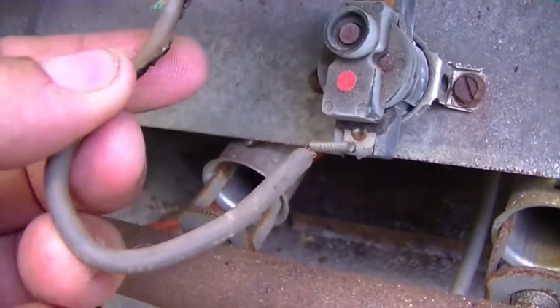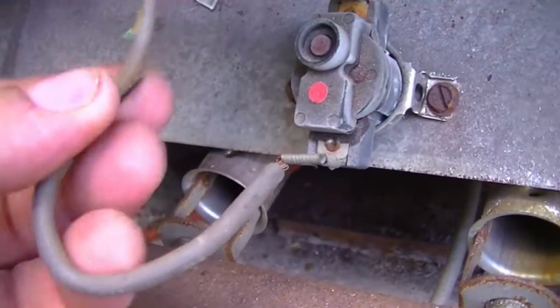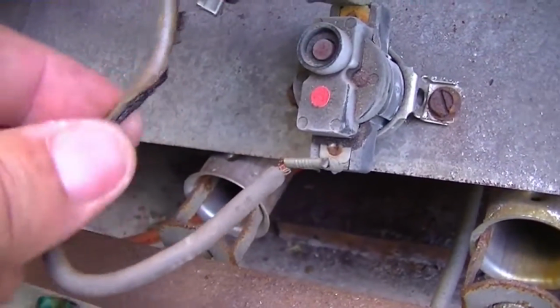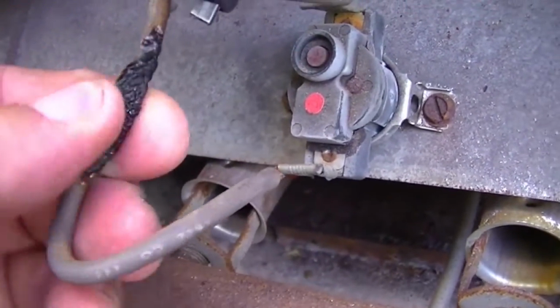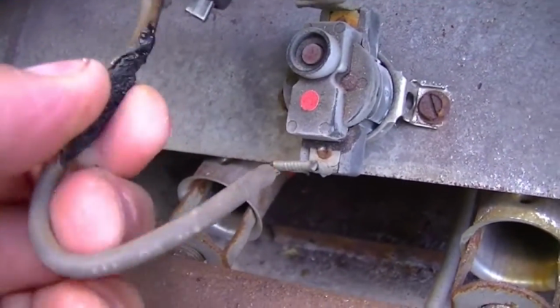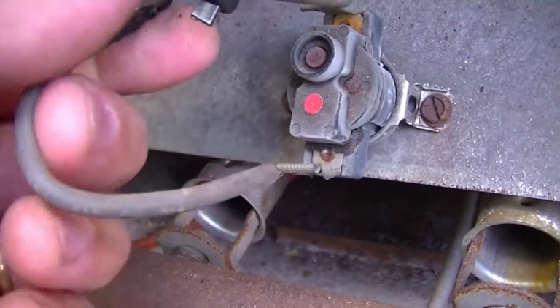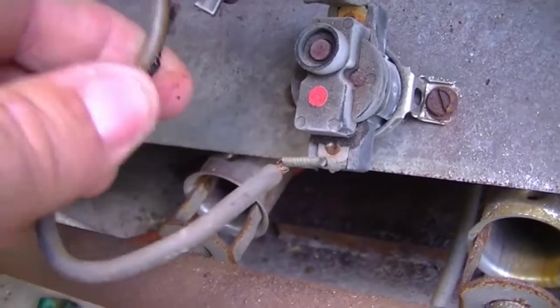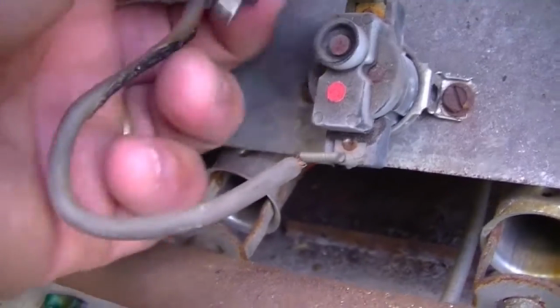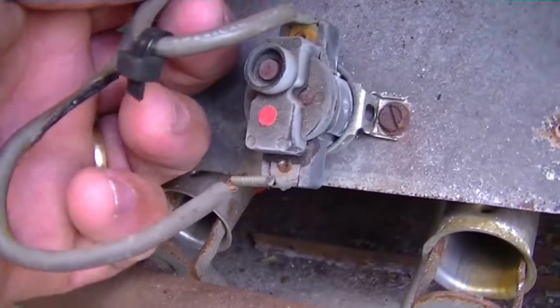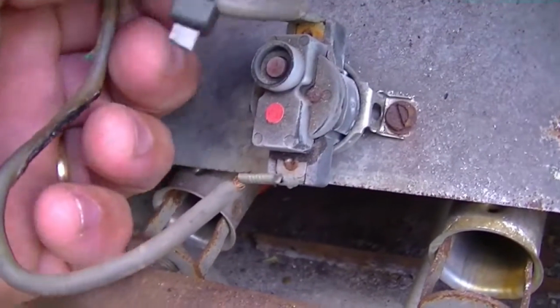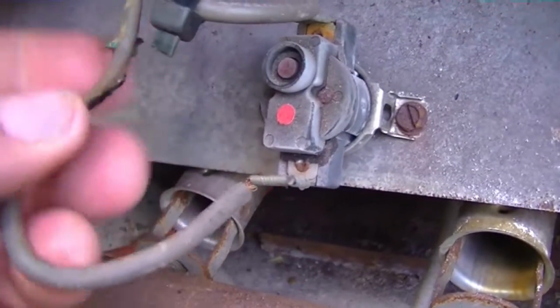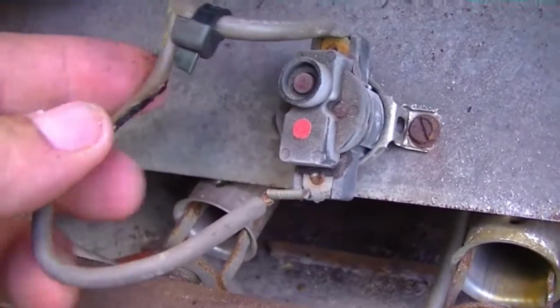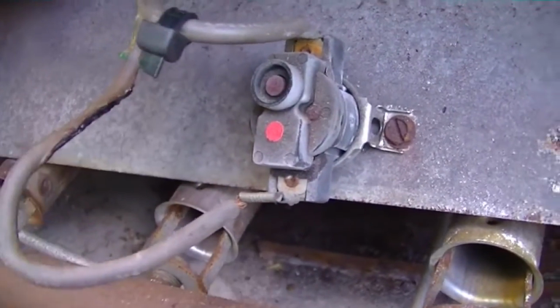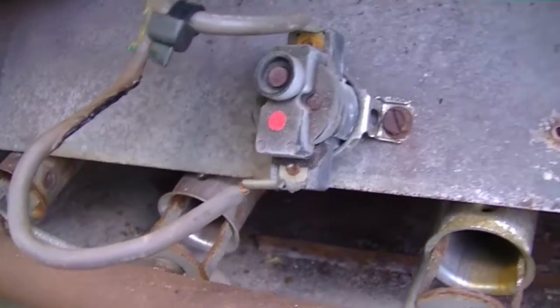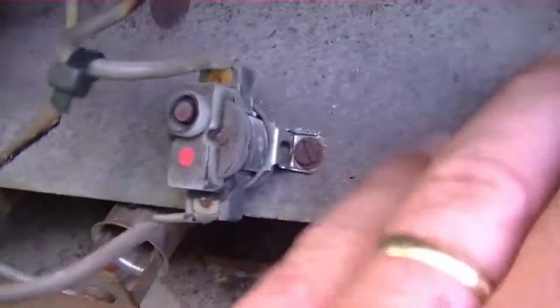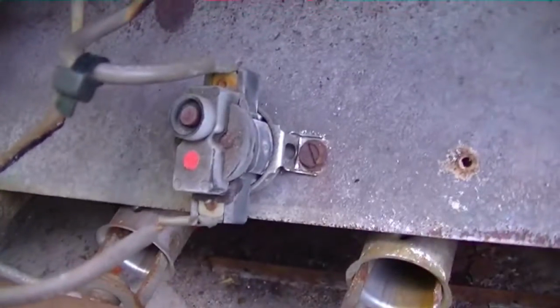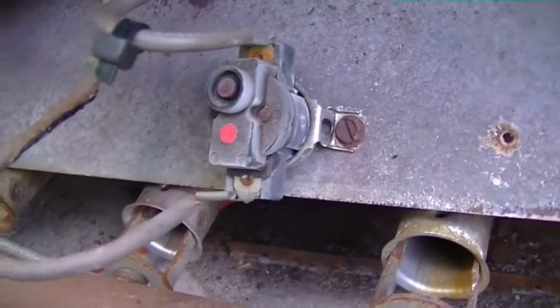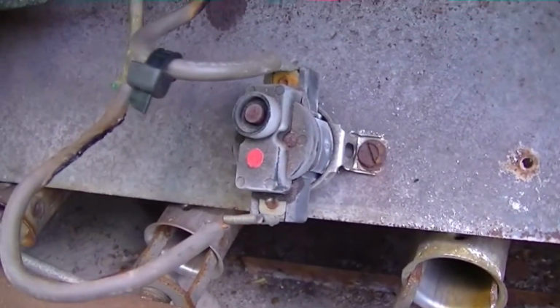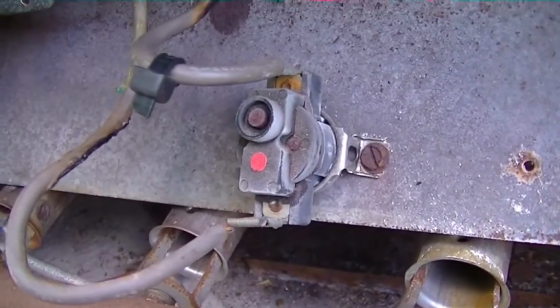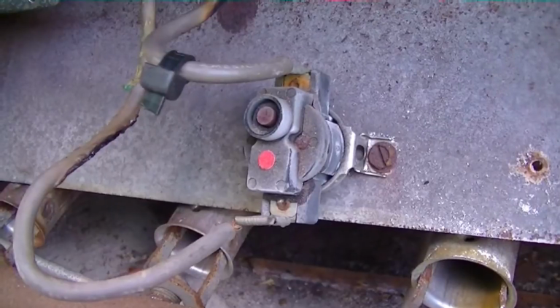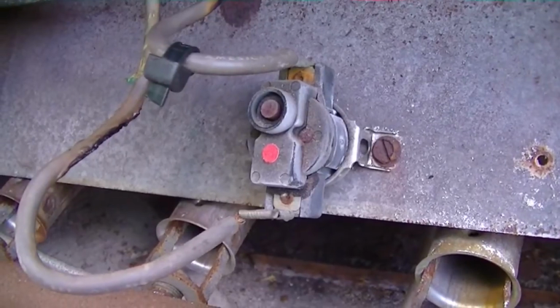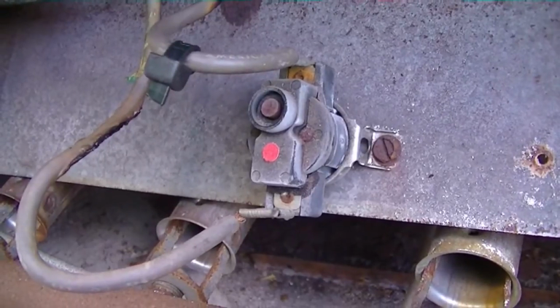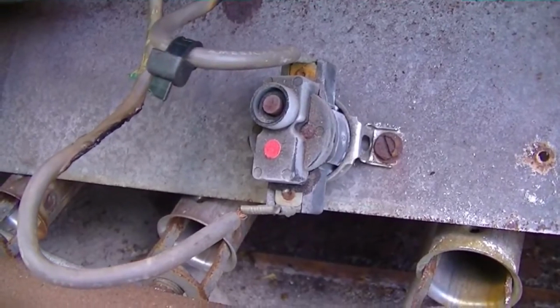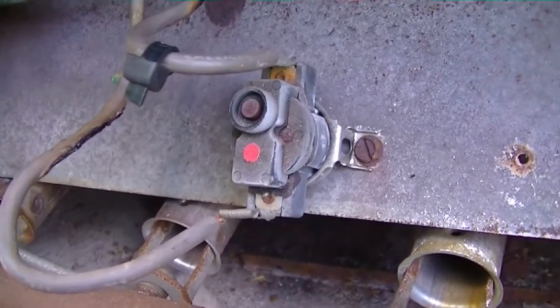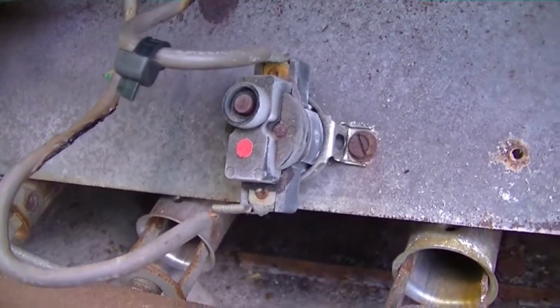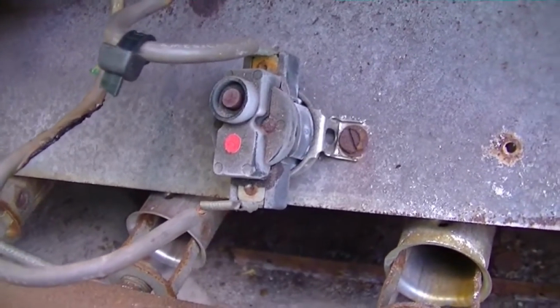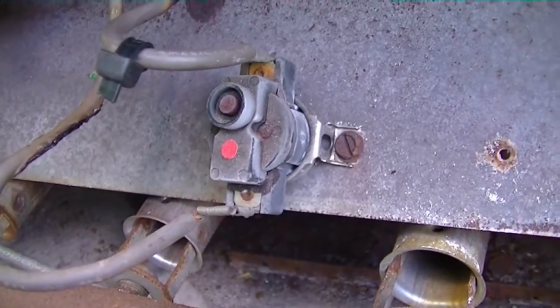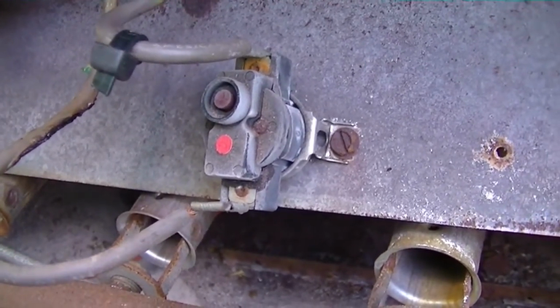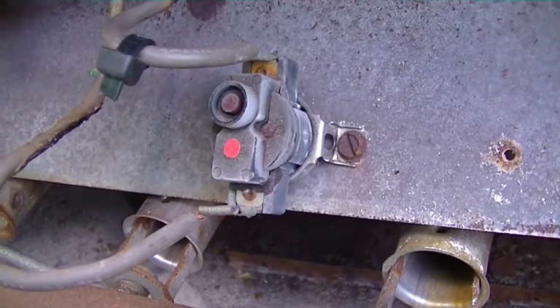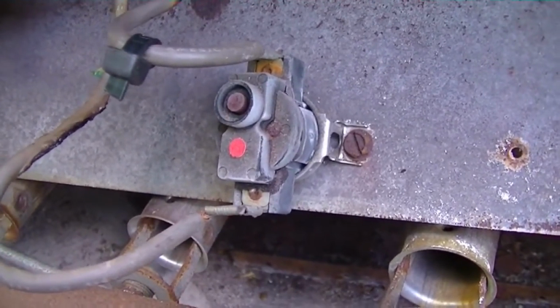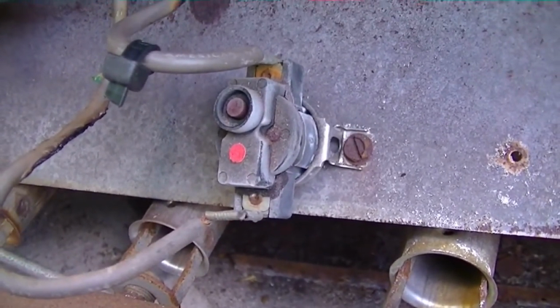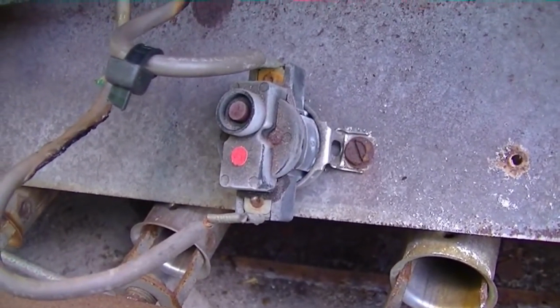We're going to rewire this compartment where we have burnt wires, get them out of the way off of this panel, replace this switch, and see if we can't get this thing going and see what's up with it.